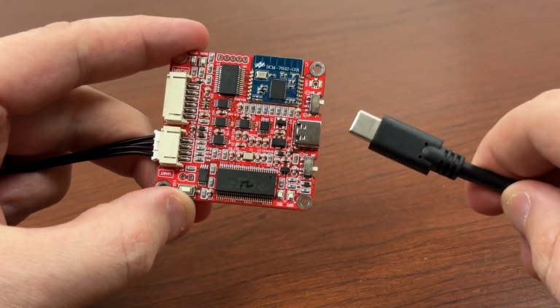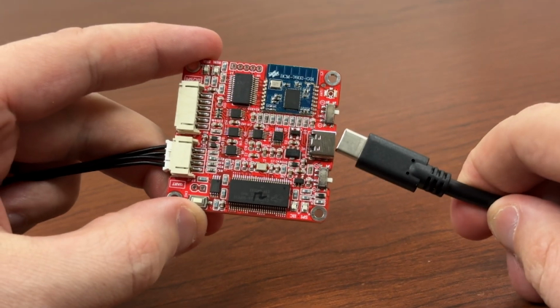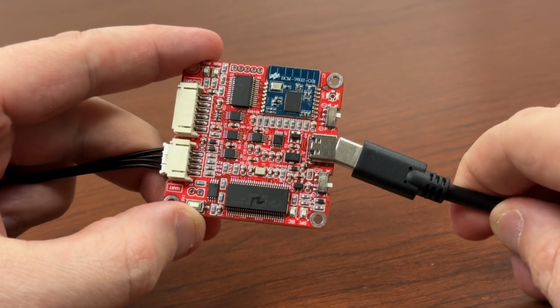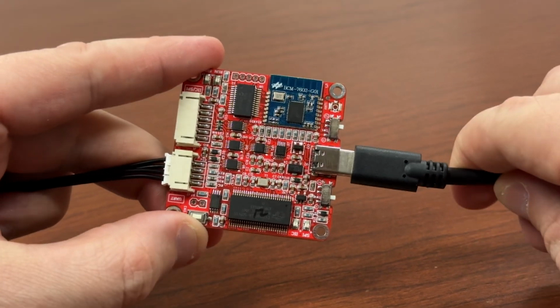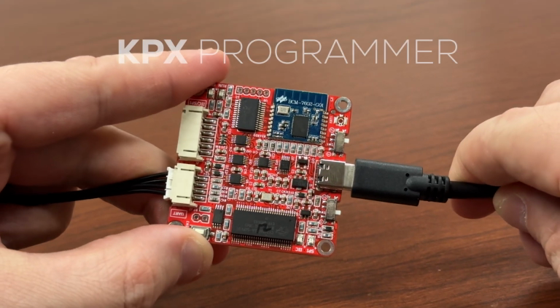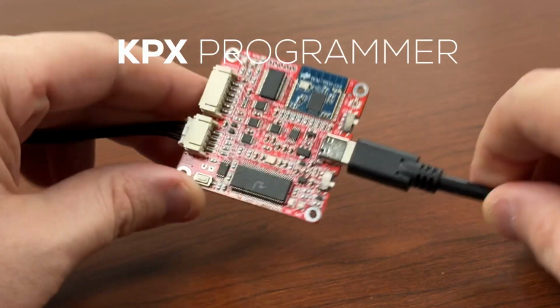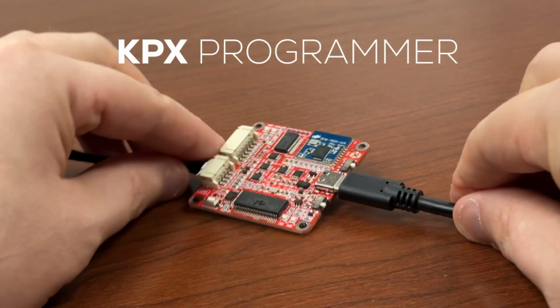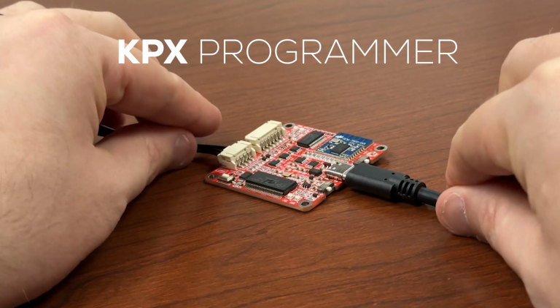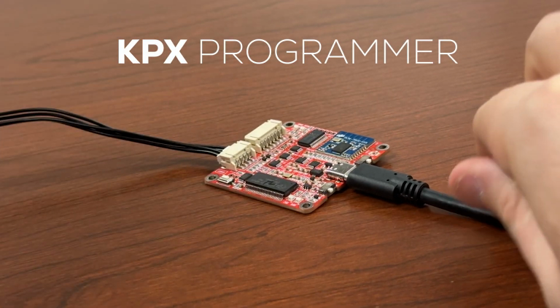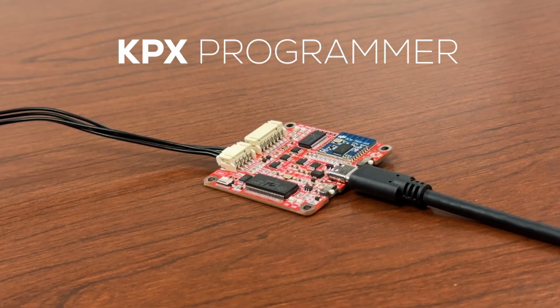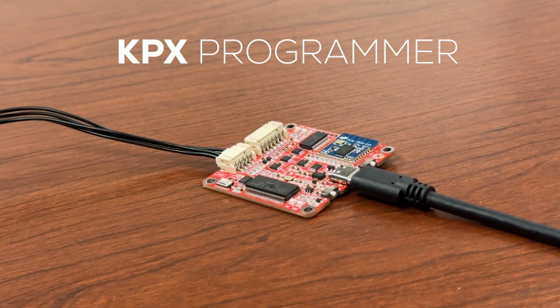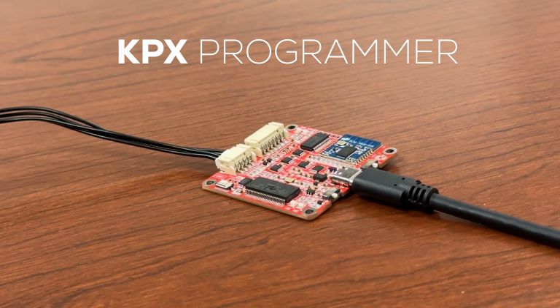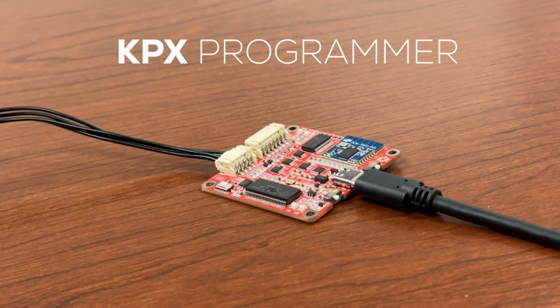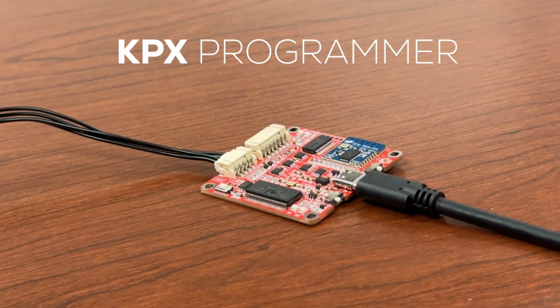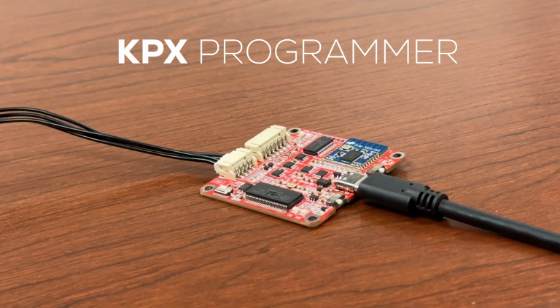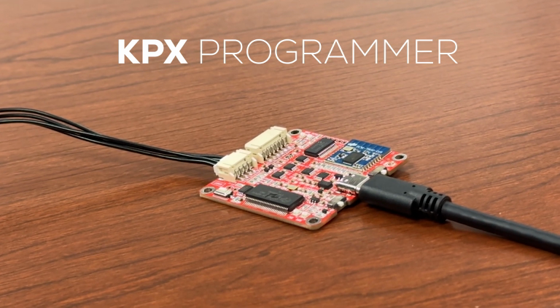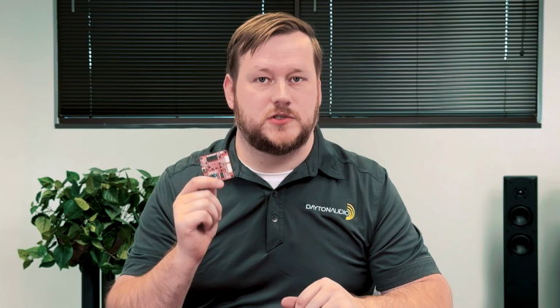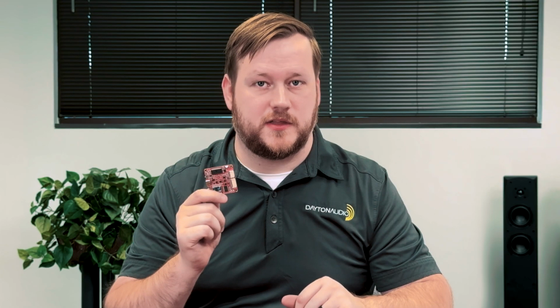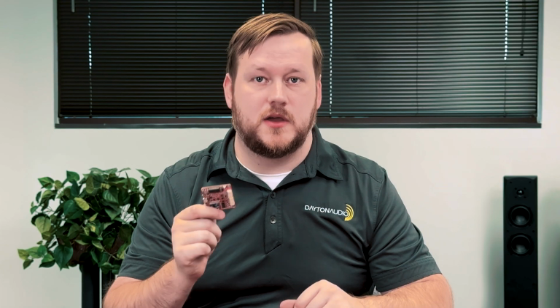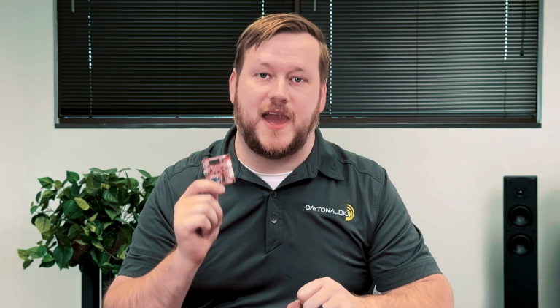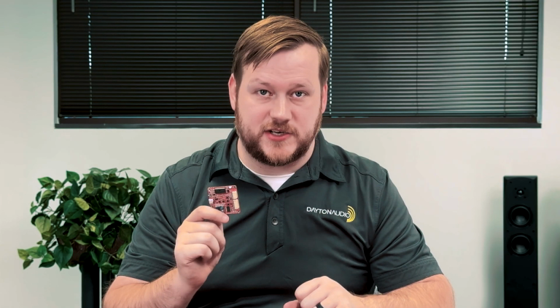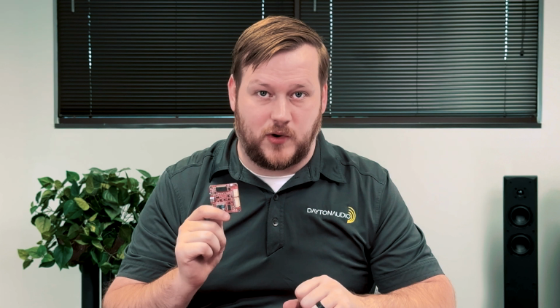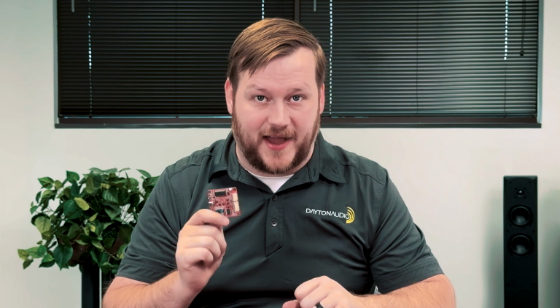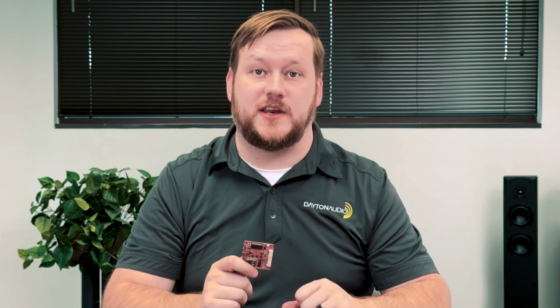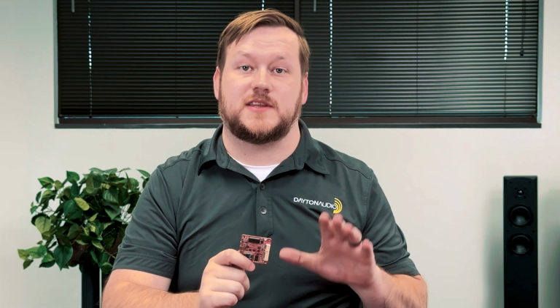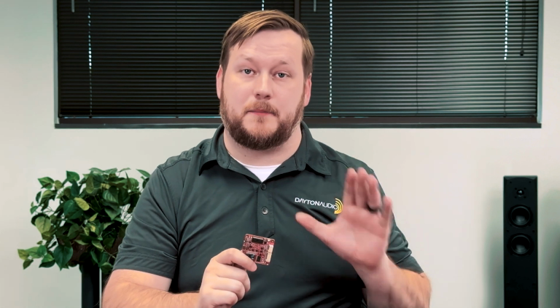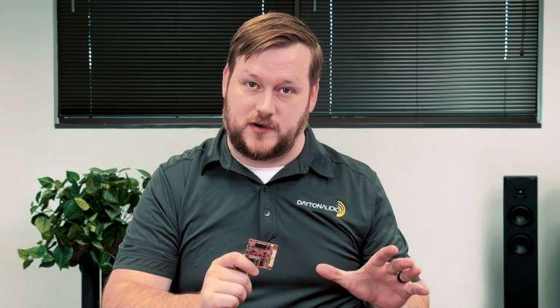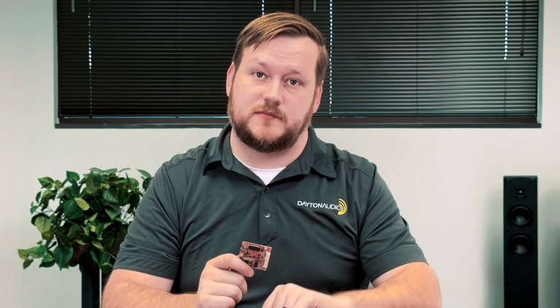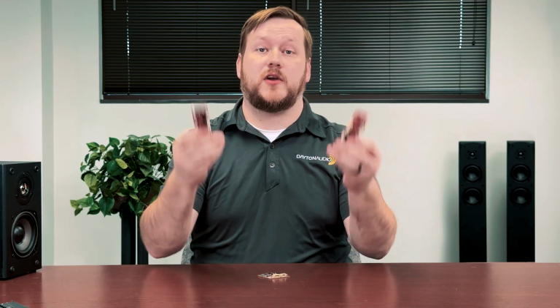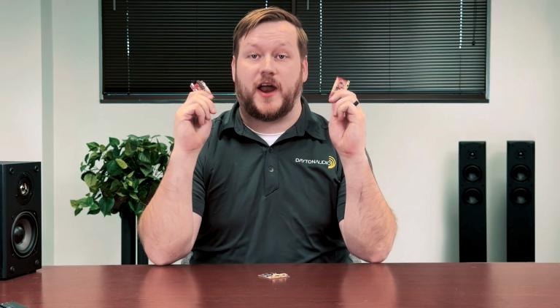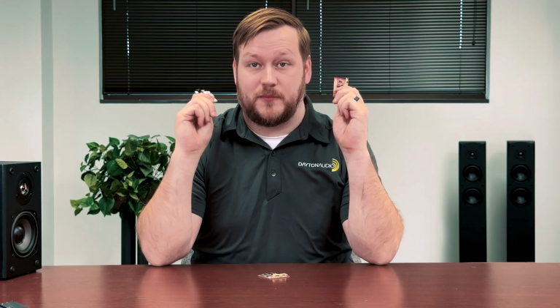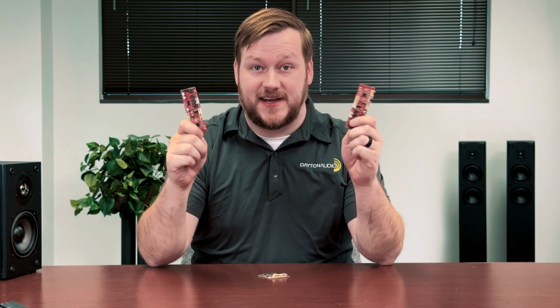One programmer can handle multiple amplifiers, but you will need to flash new firmware to the KPX to work with the KABM boards. Don't worry though — you can flash the firmware back if you need to use the KAB boards.